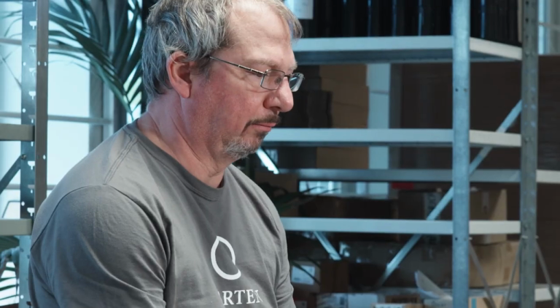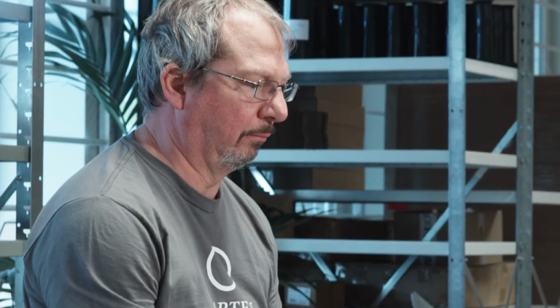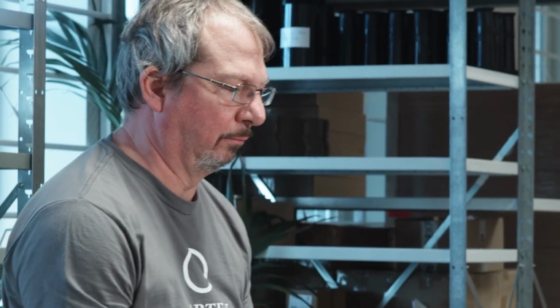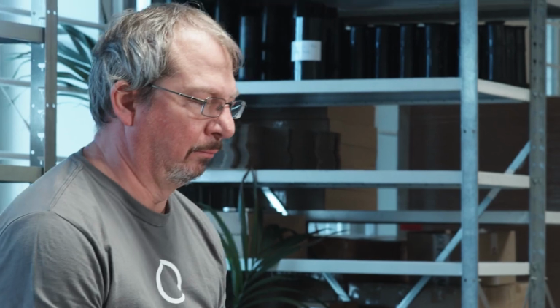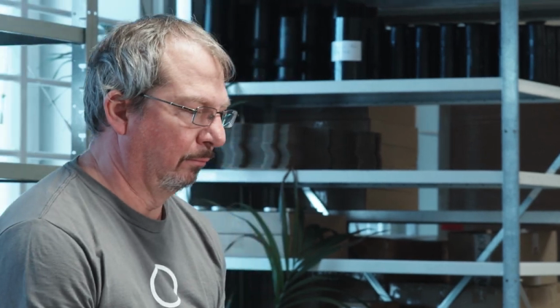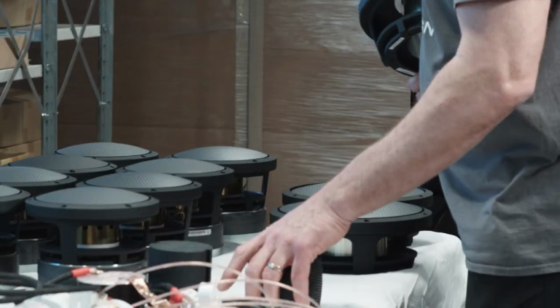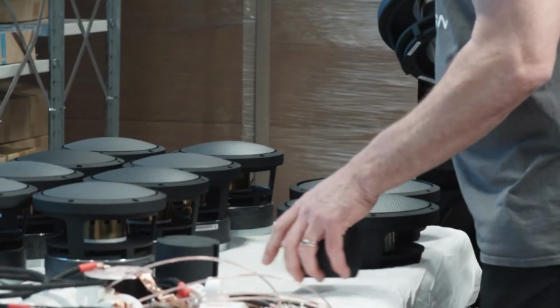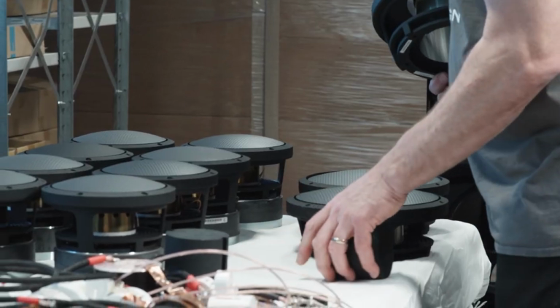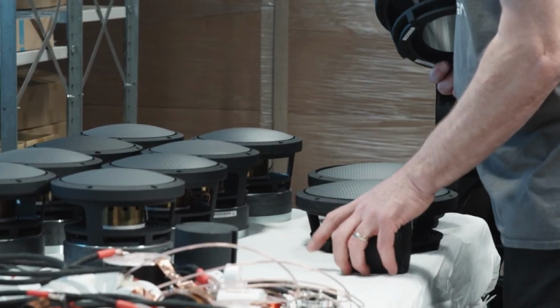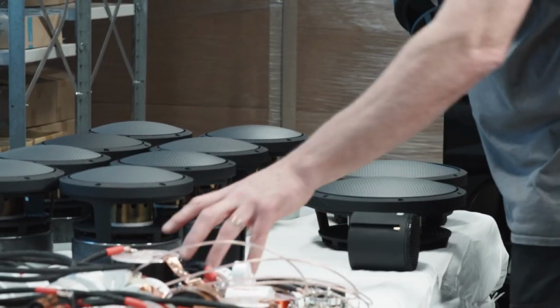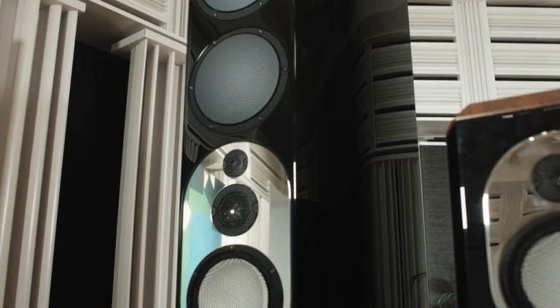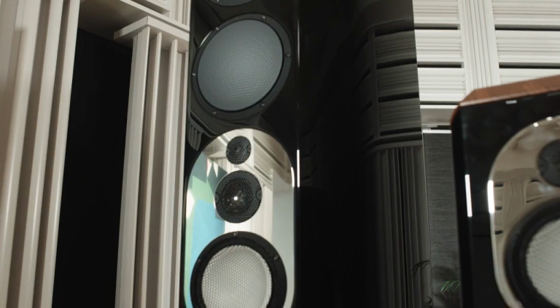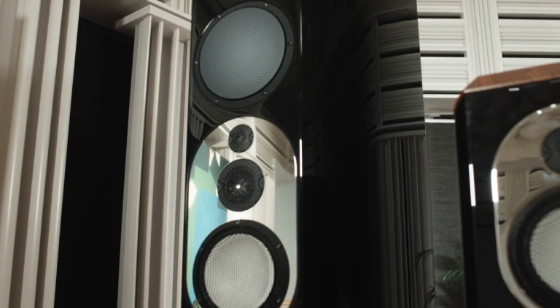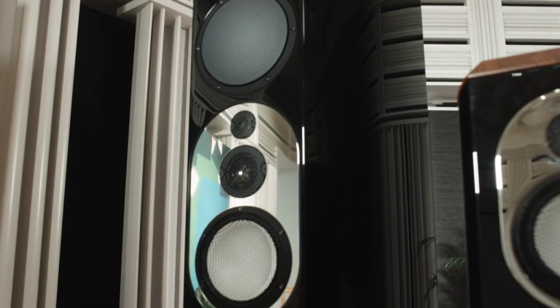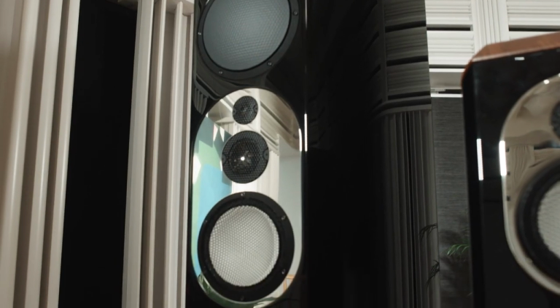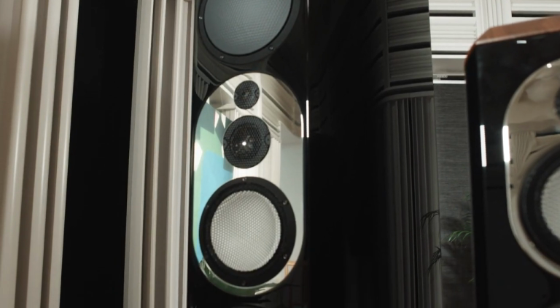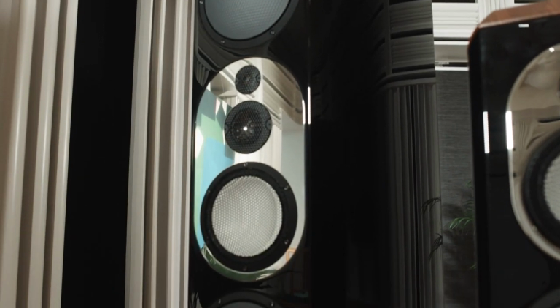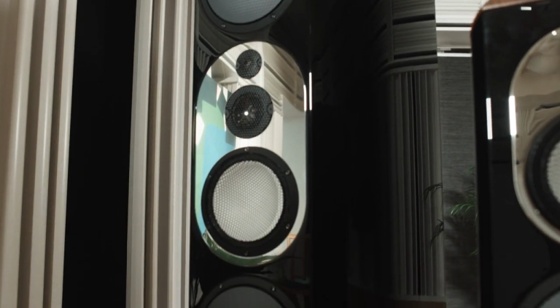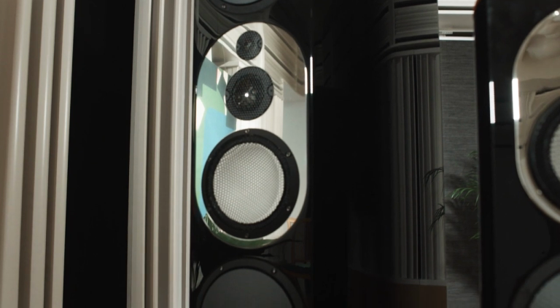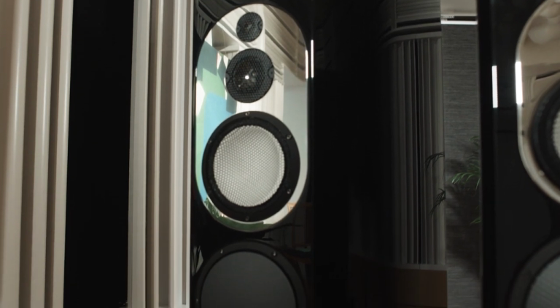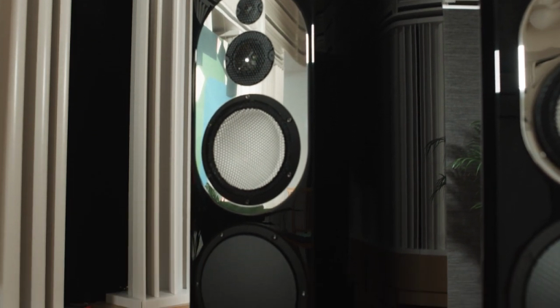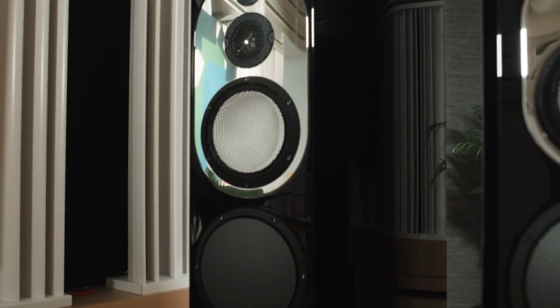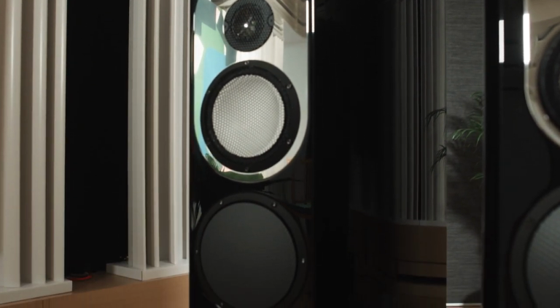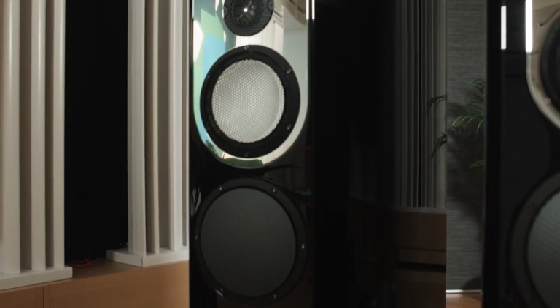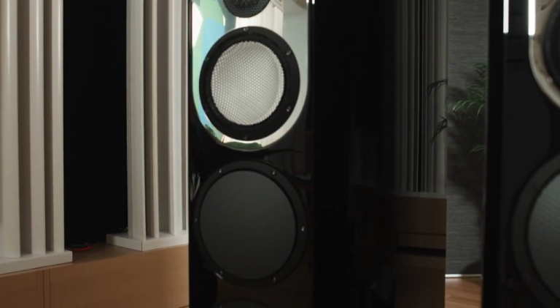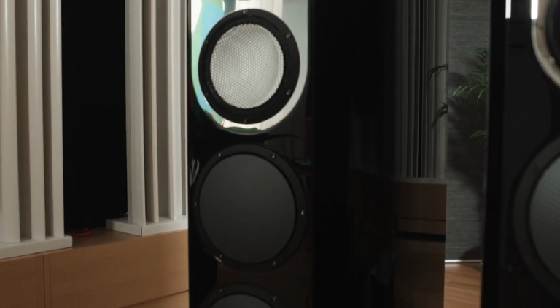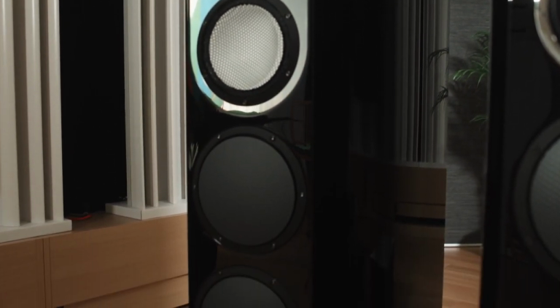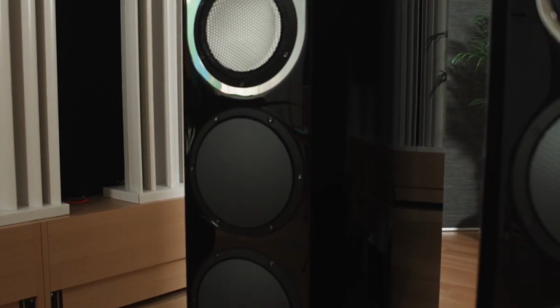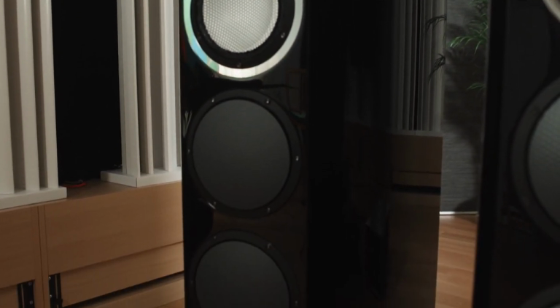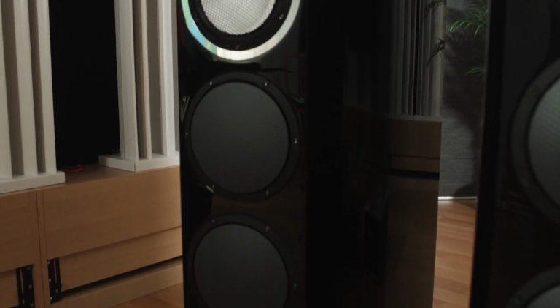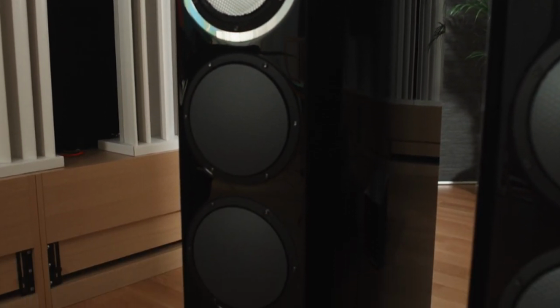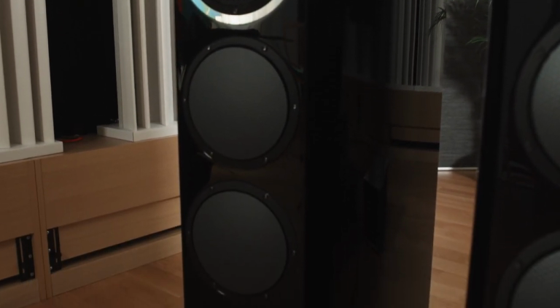The four-way system means that it's divided into four areas. We have a tweeter, lower tweeter, midrange, and bass.